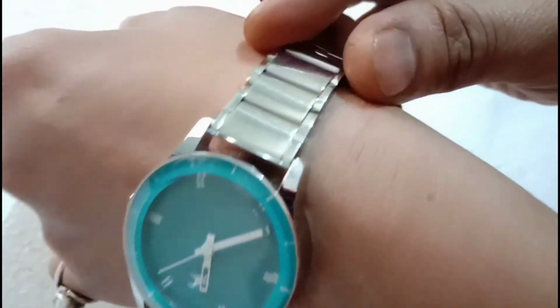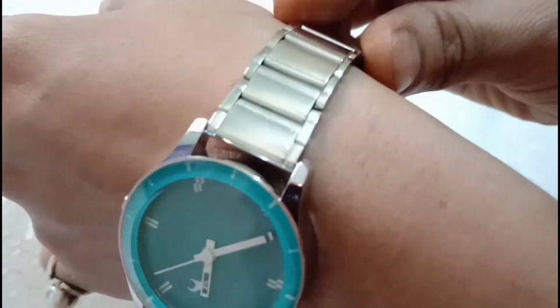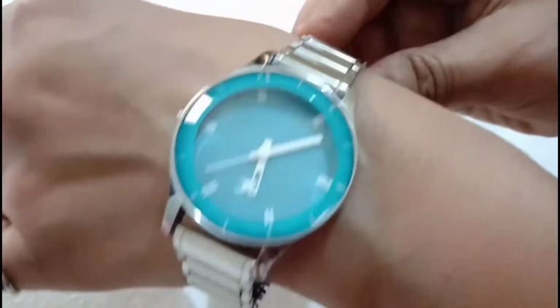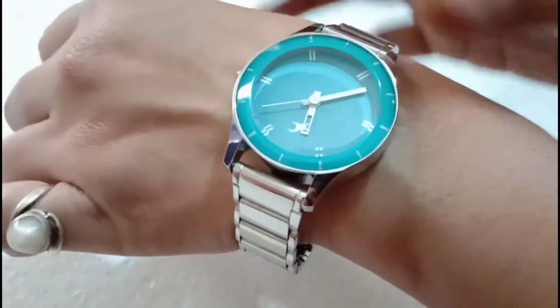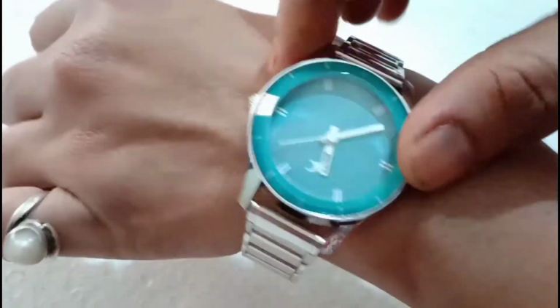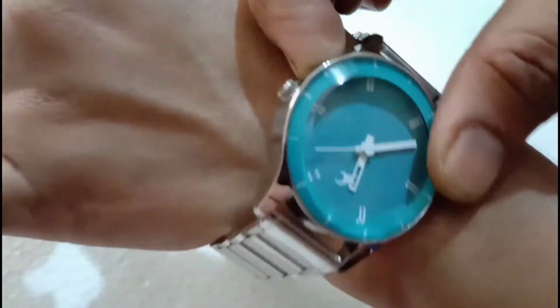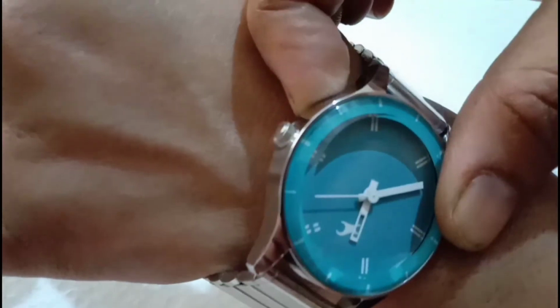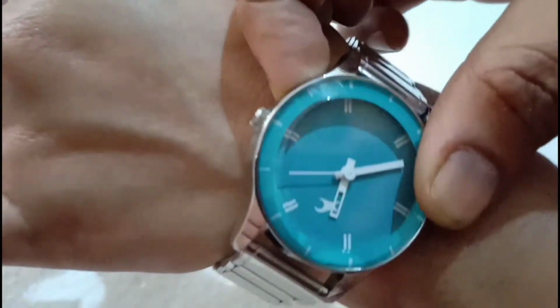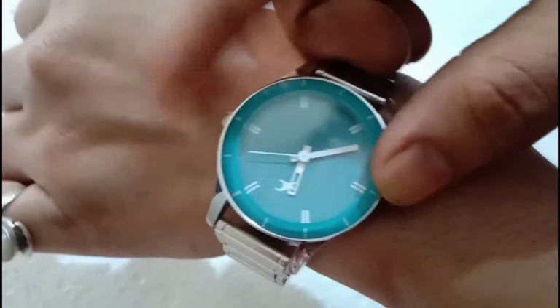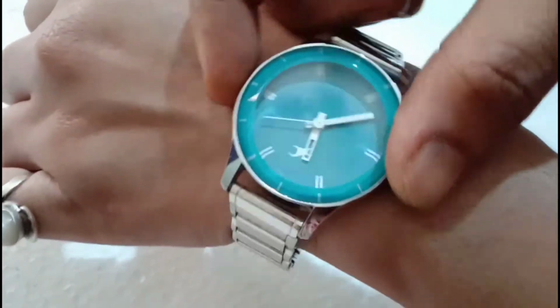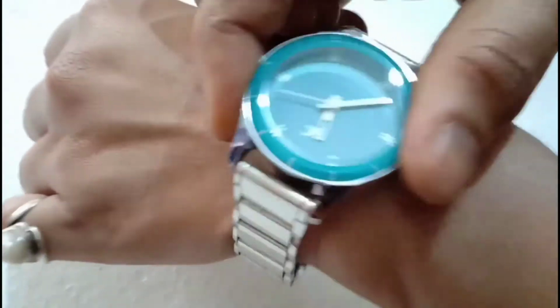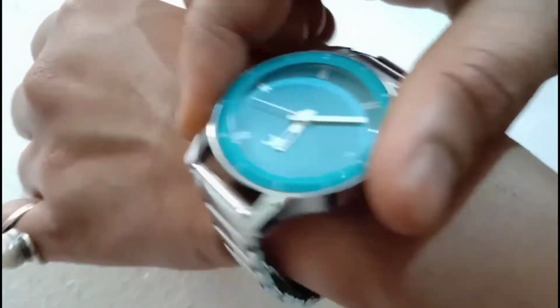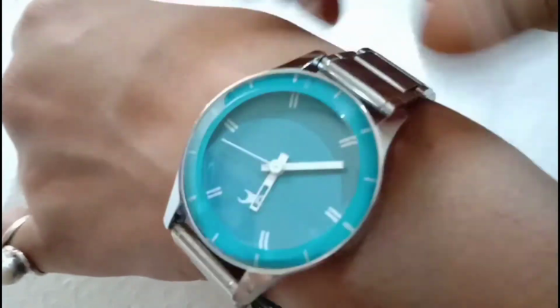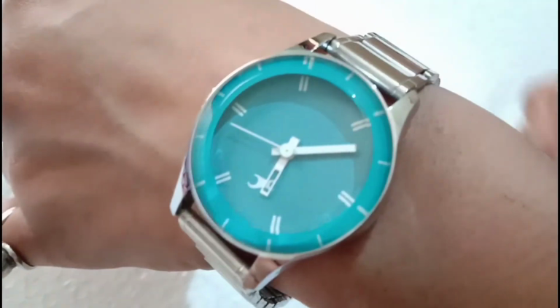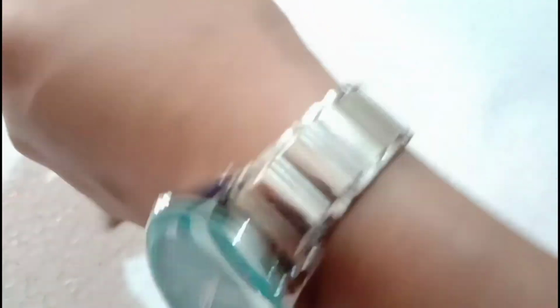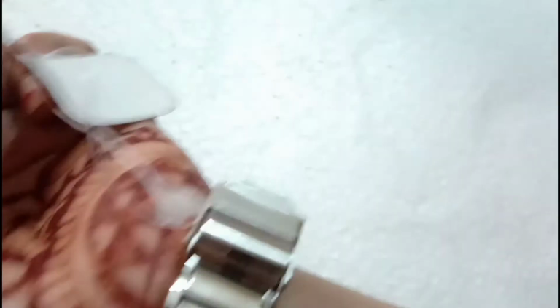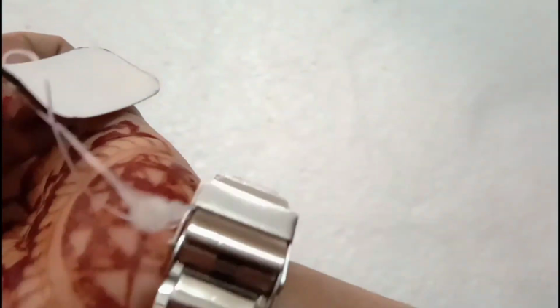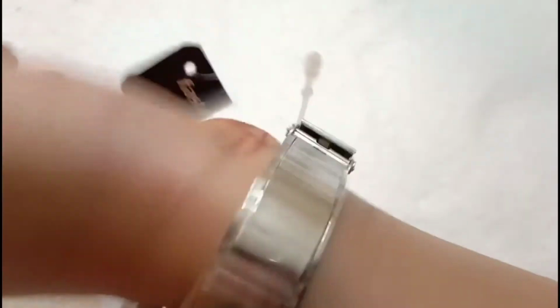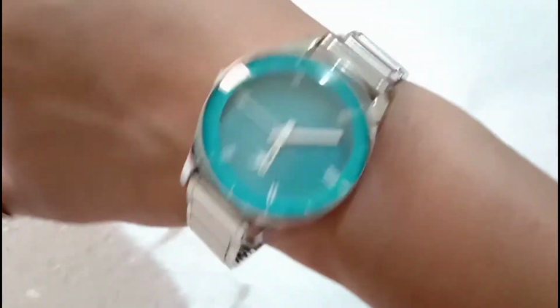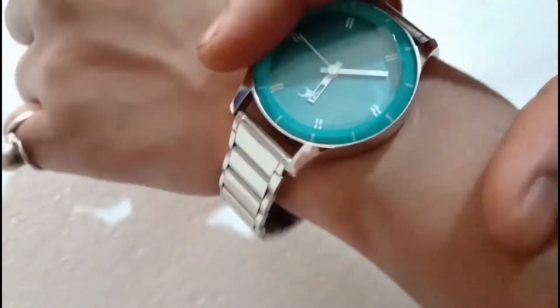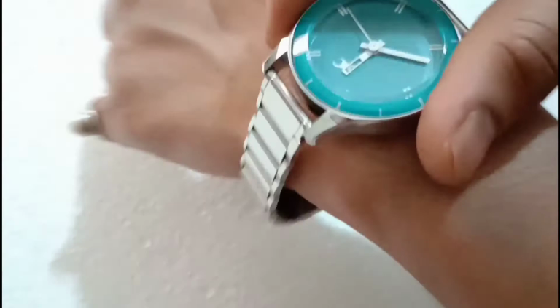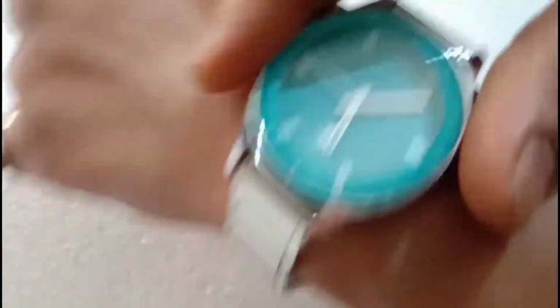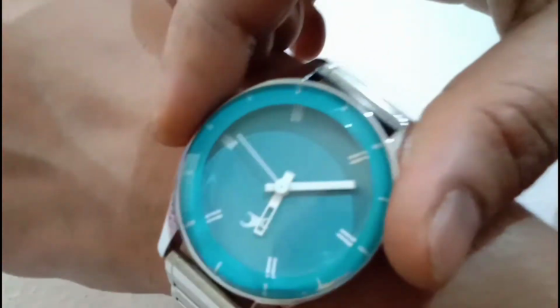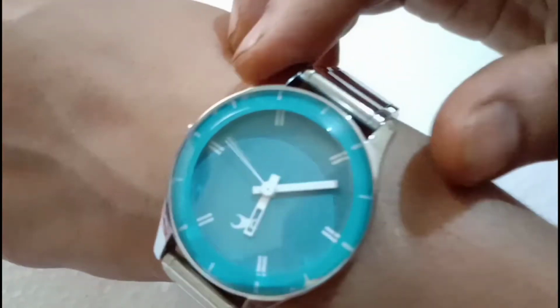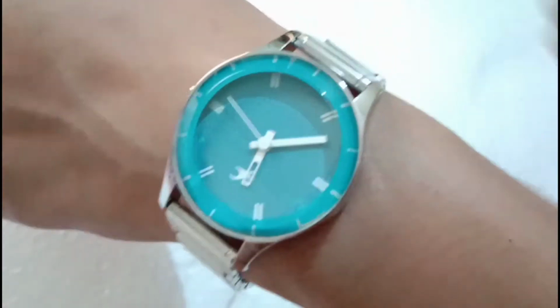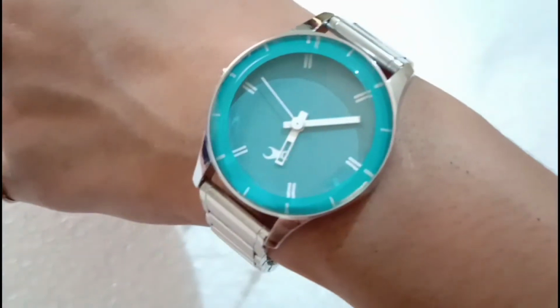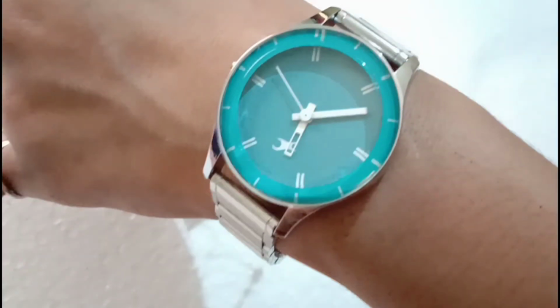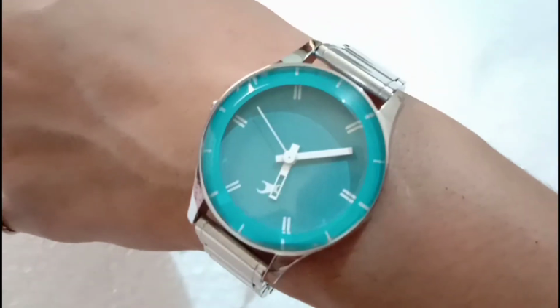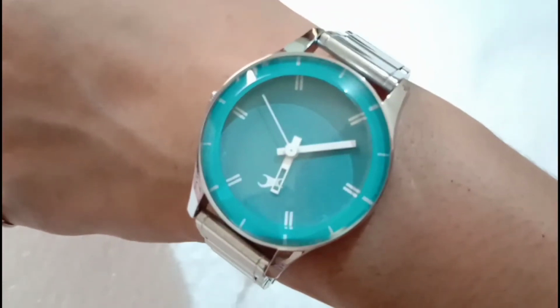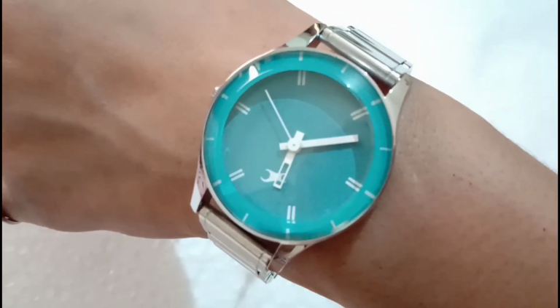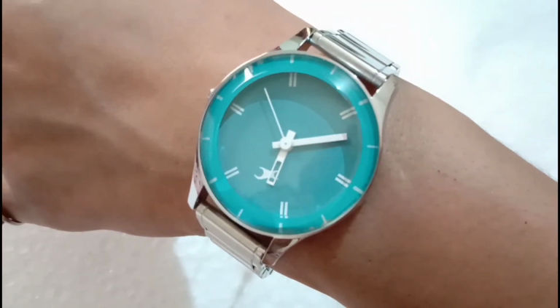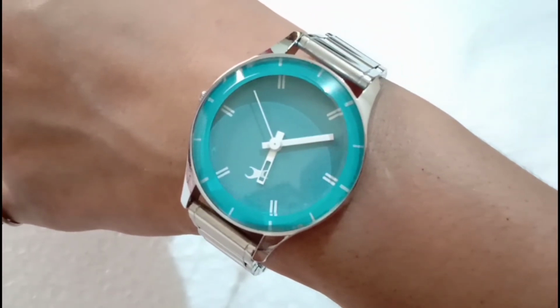It is not an original Fastrack watch — it is a copy of the Fastrack watch, but it is very good. The quality is very good. It felt very heavy in my hand and I really liked it.